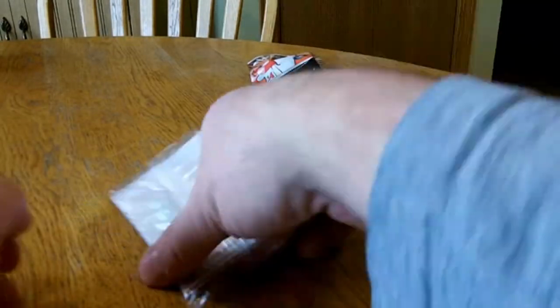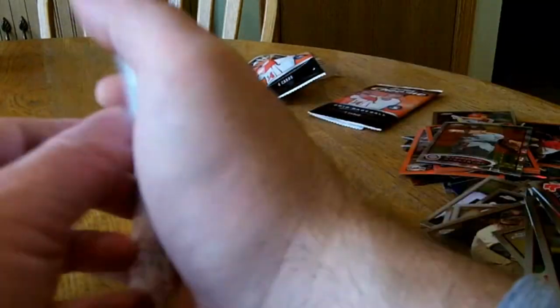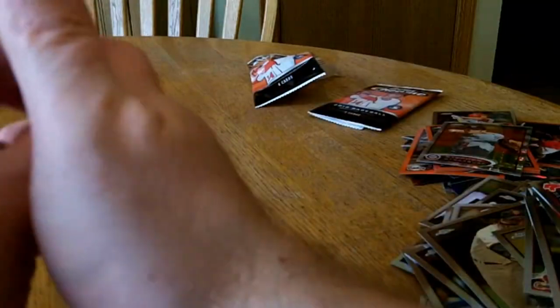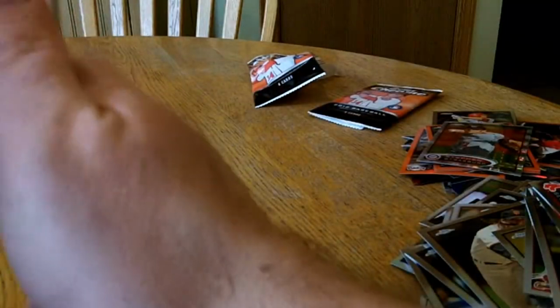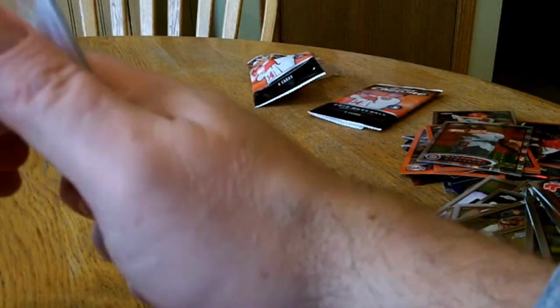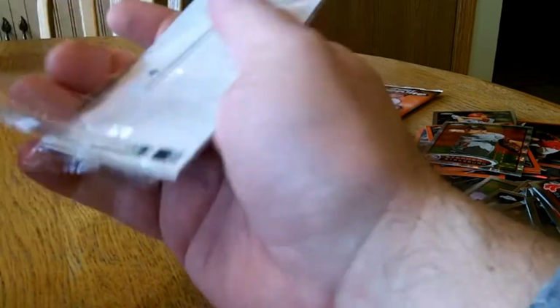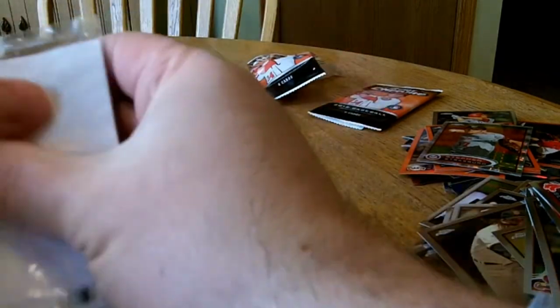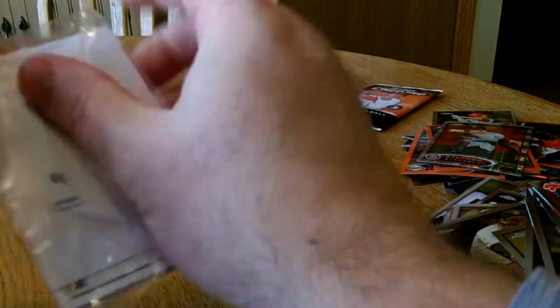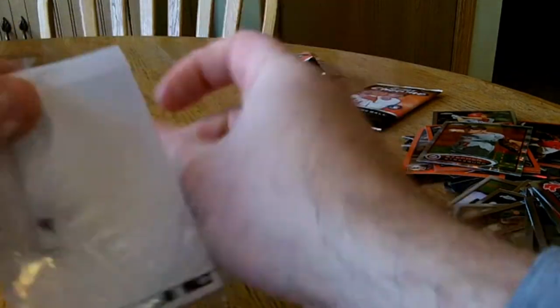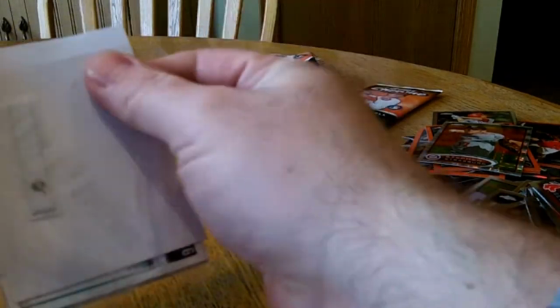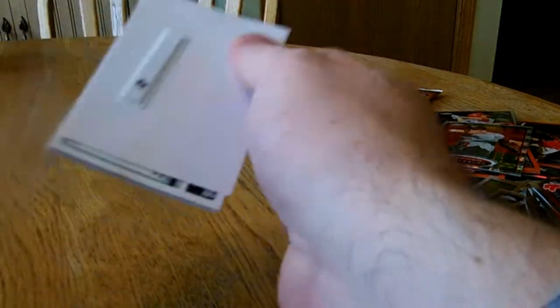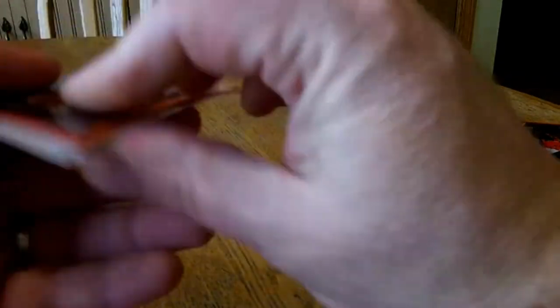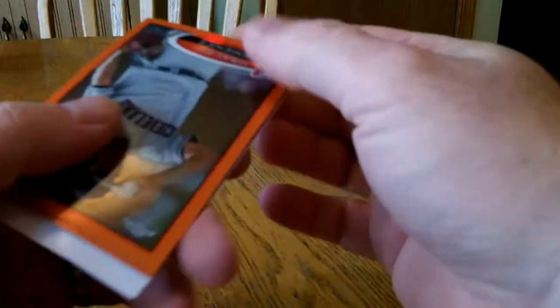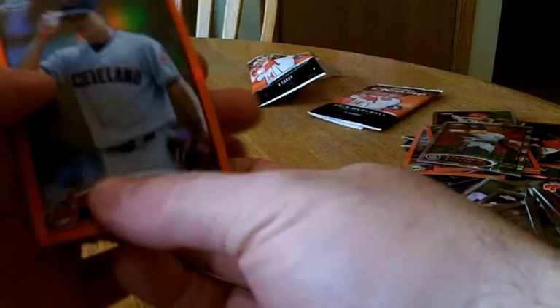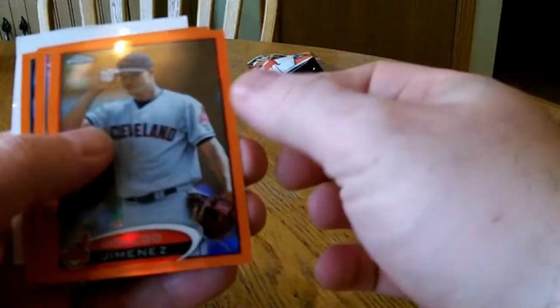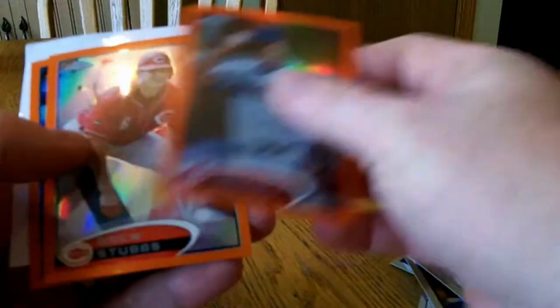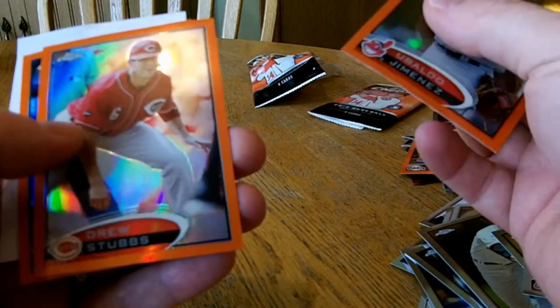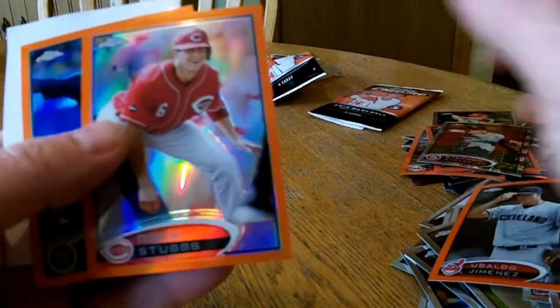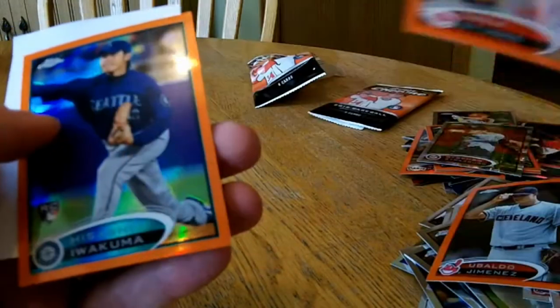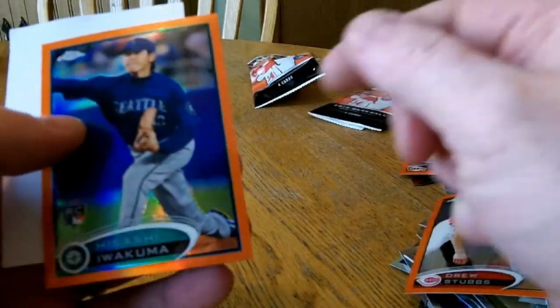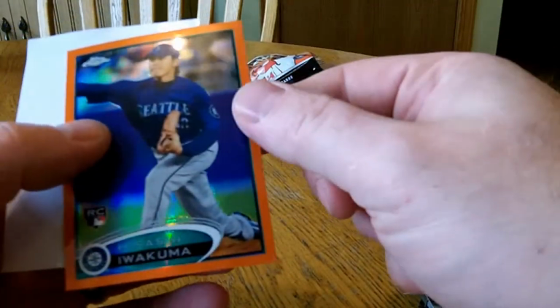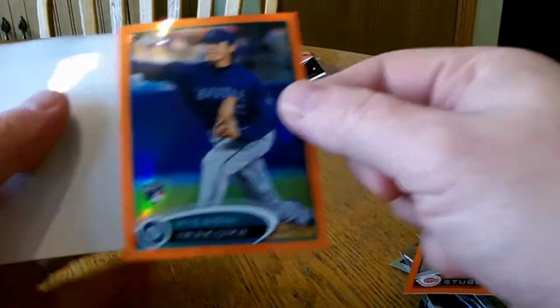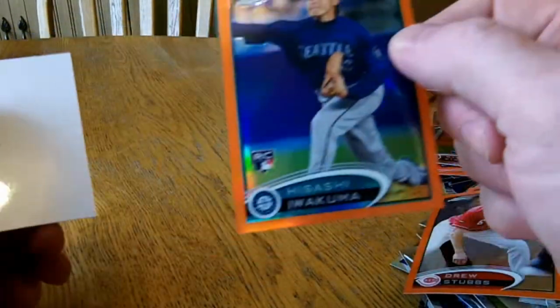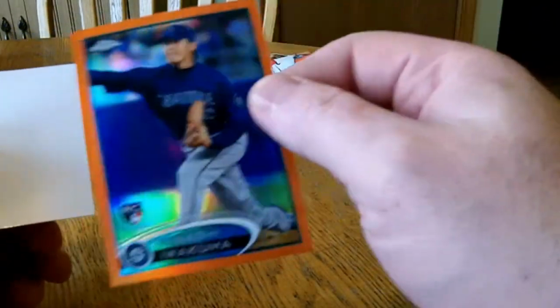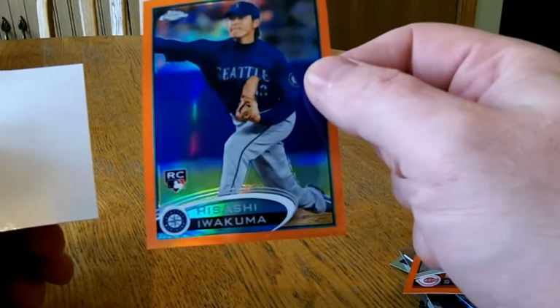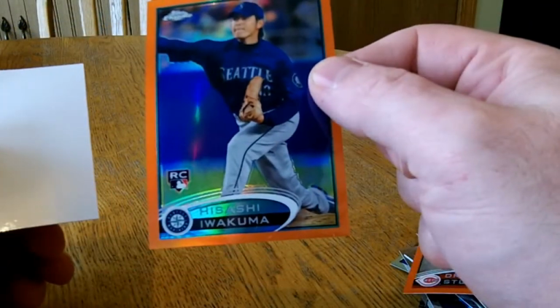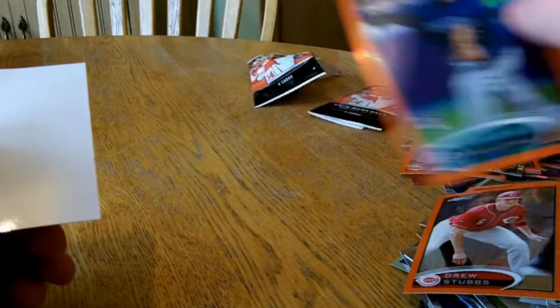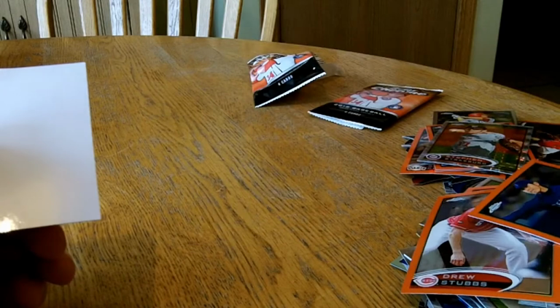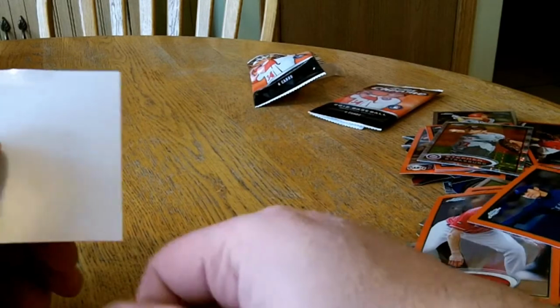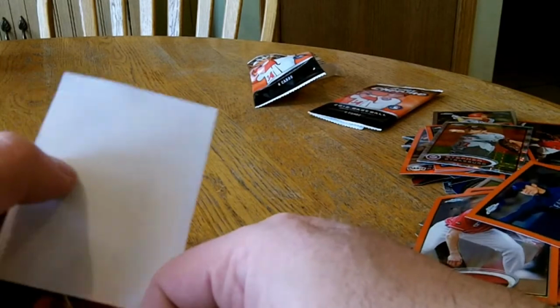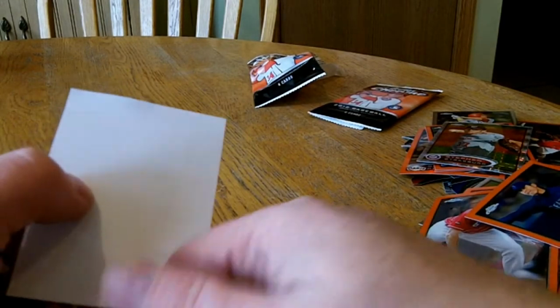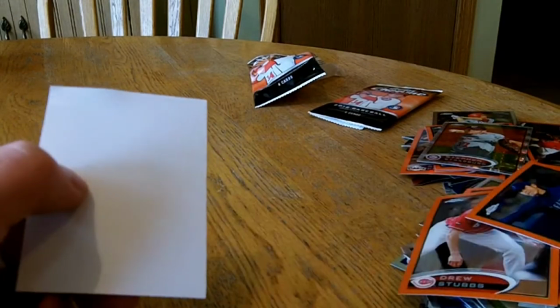Alright, last pack. Josh Beckett. Johnny Cueto. Lowe. And Mott. Alright, let's see if I have one more good card in there. Orange refractor. Jimenez. Drew Stubbs. And I have Coloma. Alright, pretty happy with that. Thanks for watching.